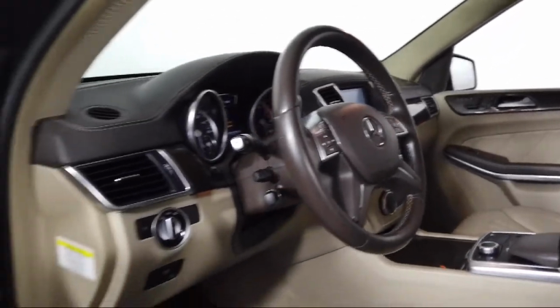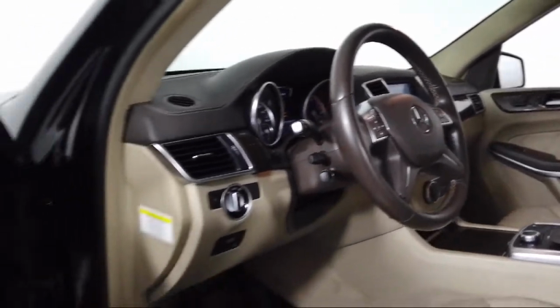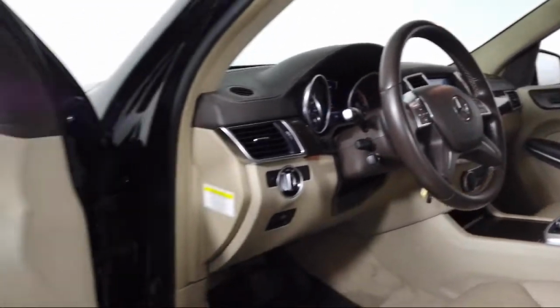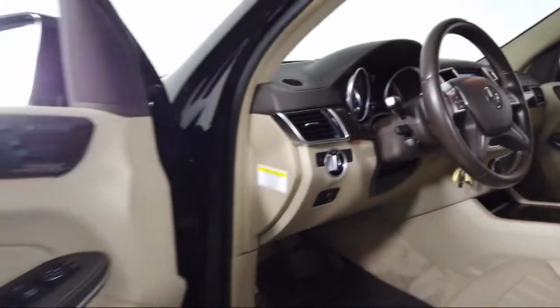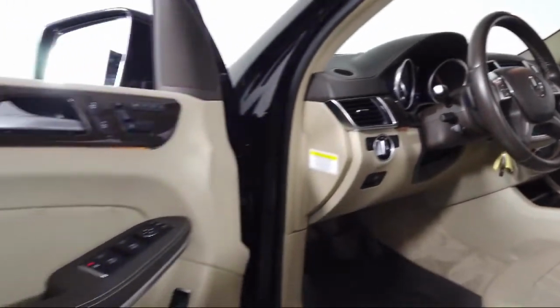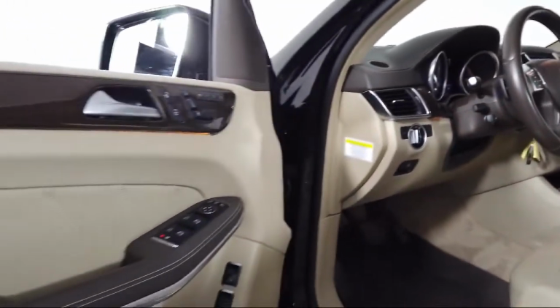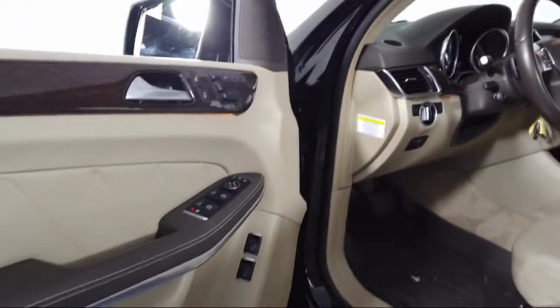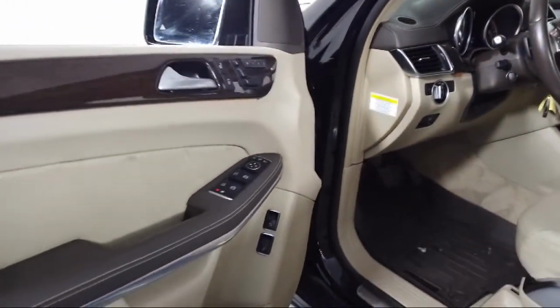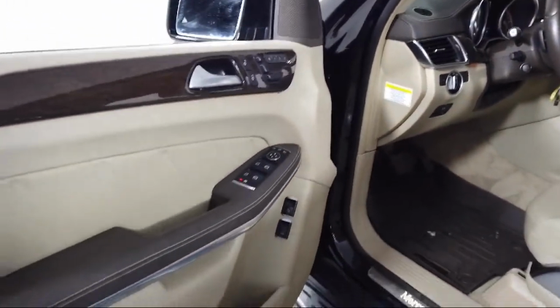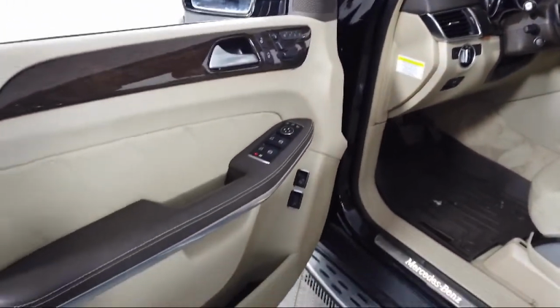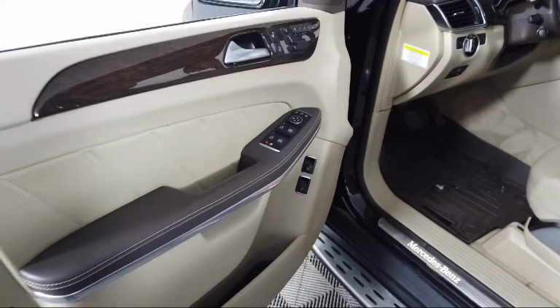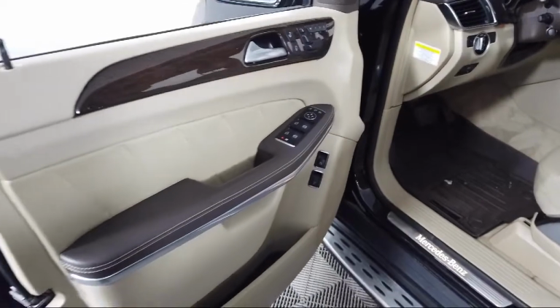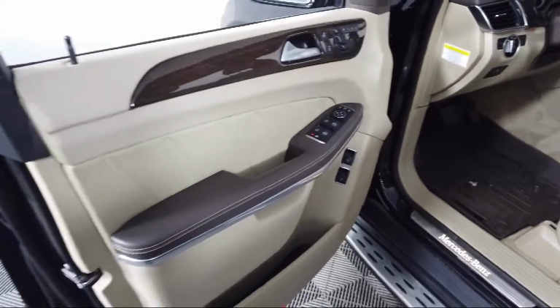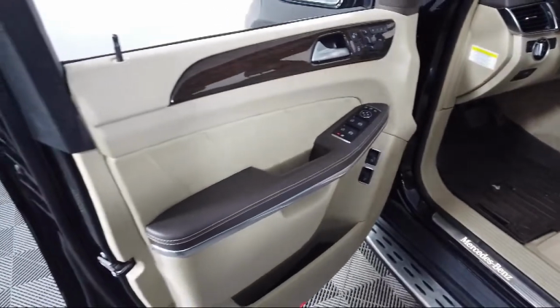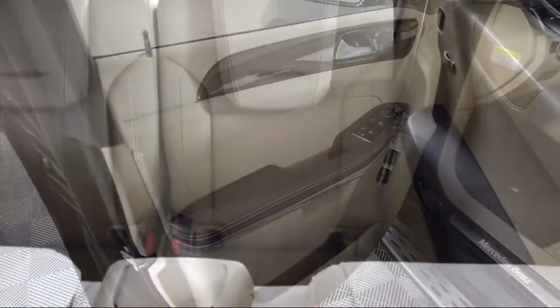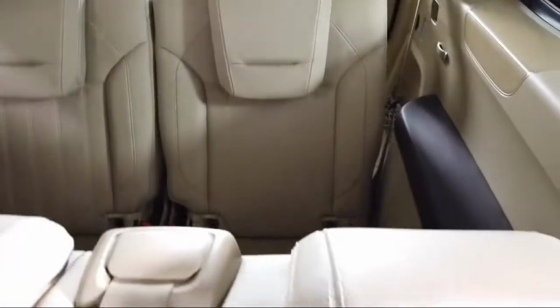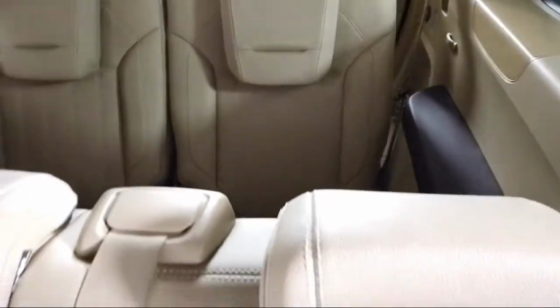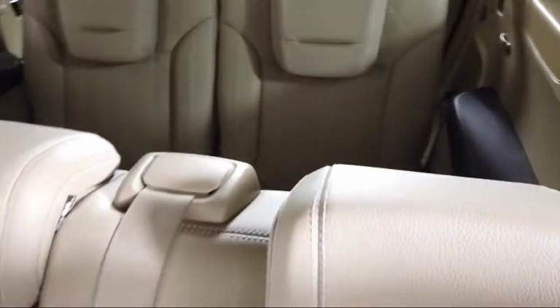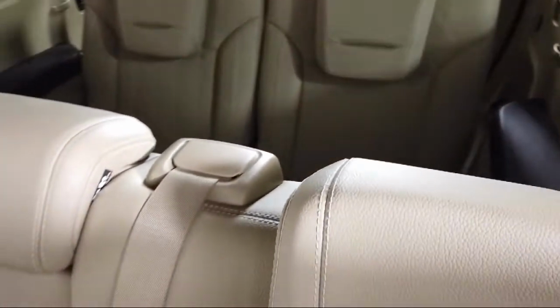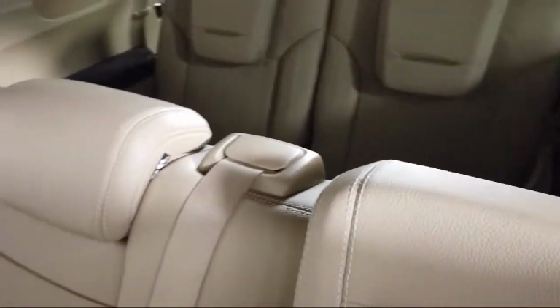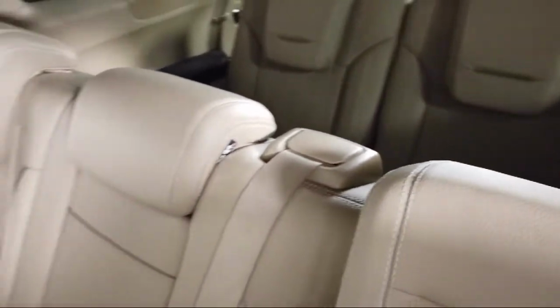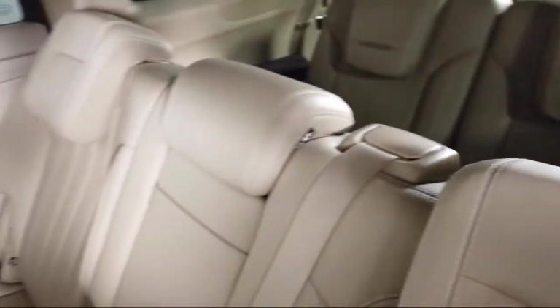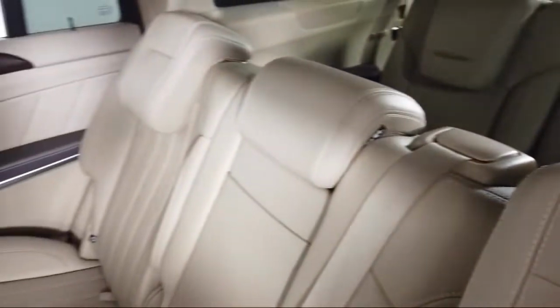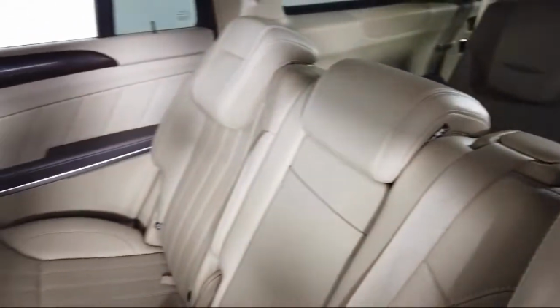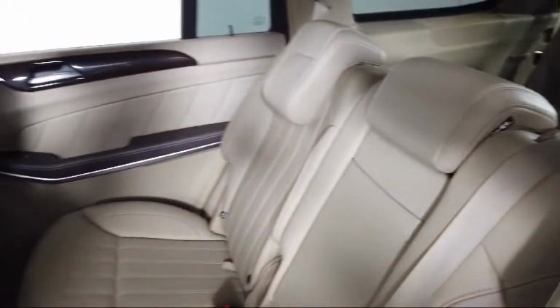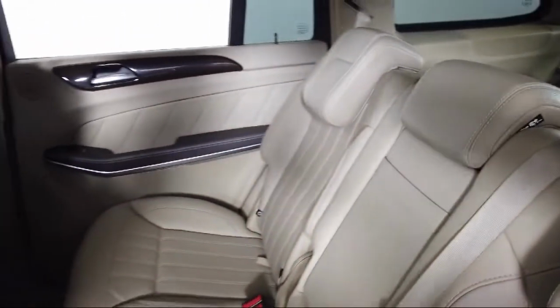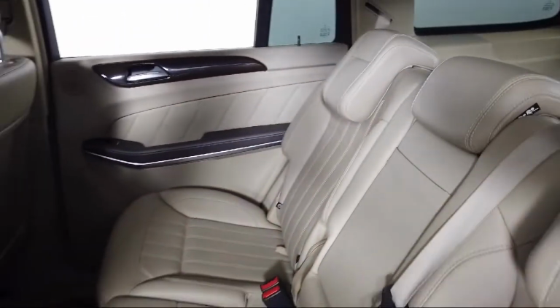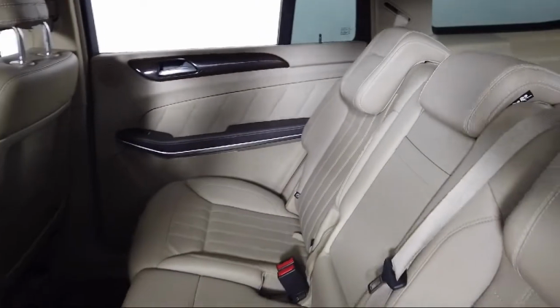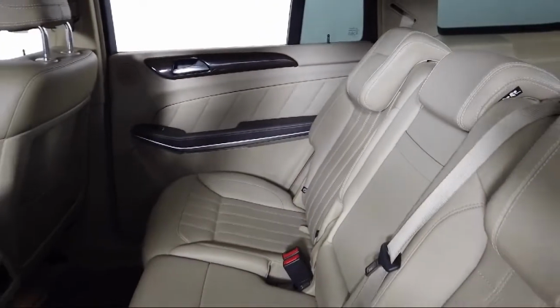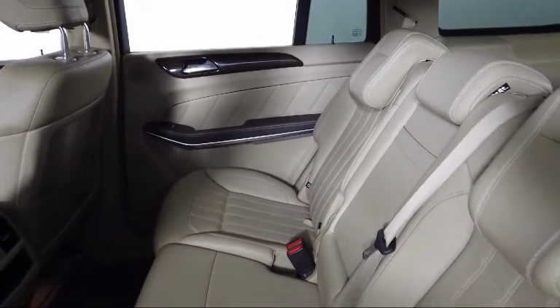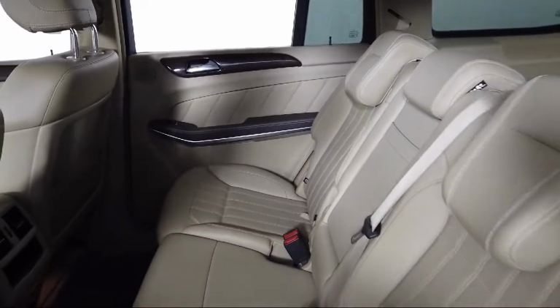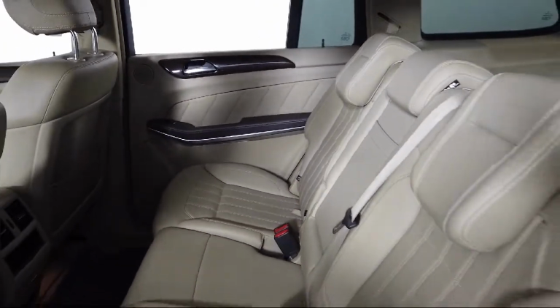We are involved in our community and we want to give back to the community that has brought us together. So come see us today at Toyota Bozeman, where we are community born, community driven.